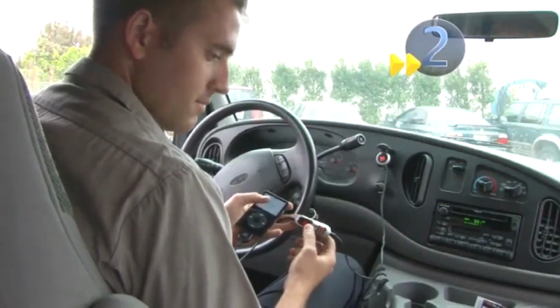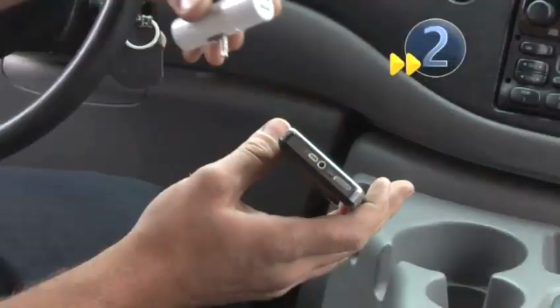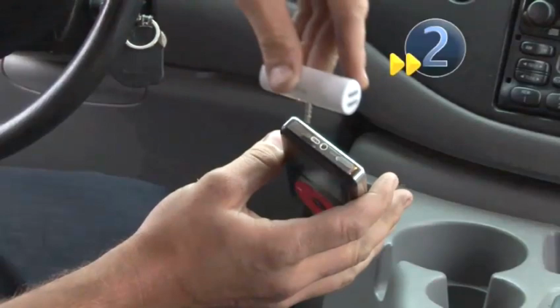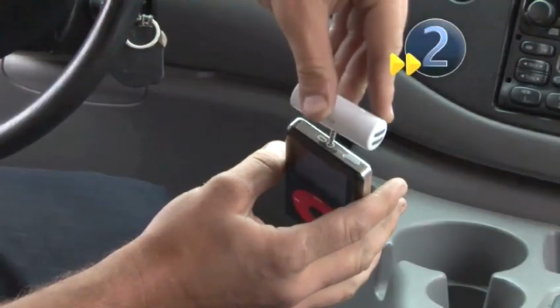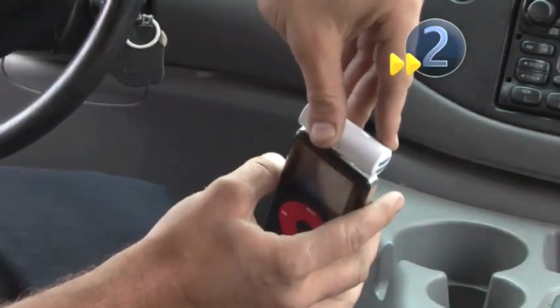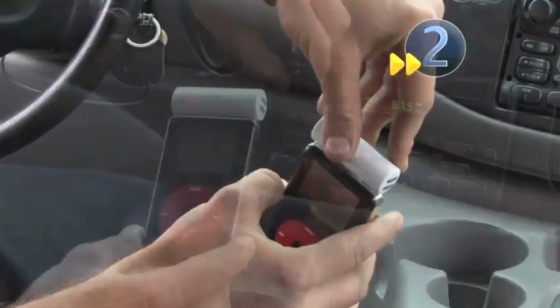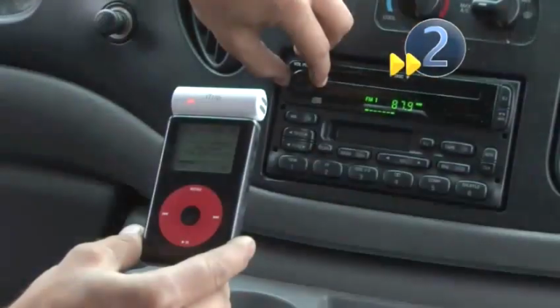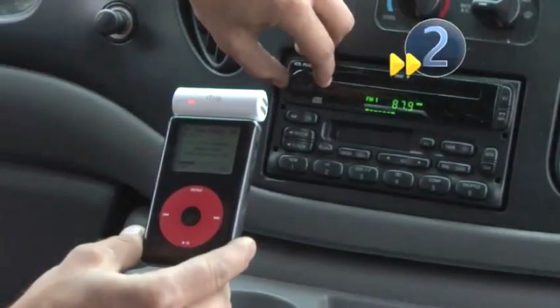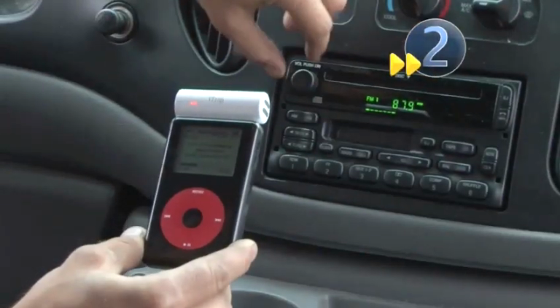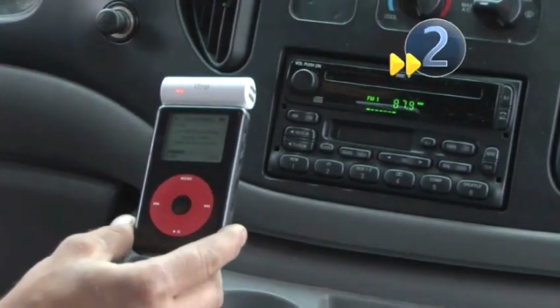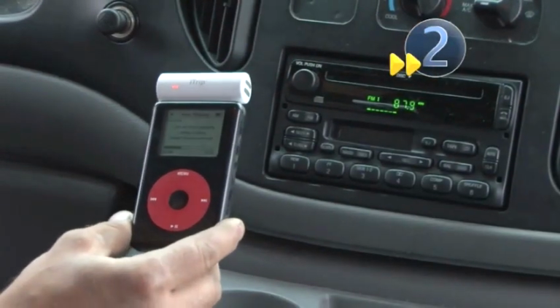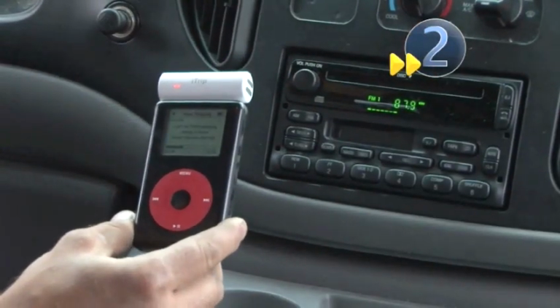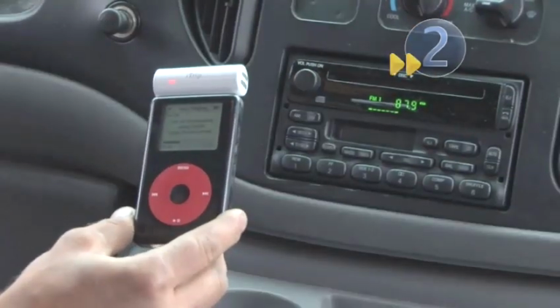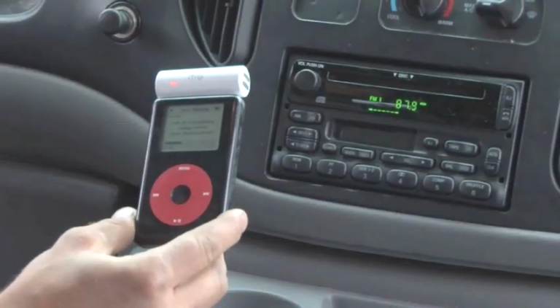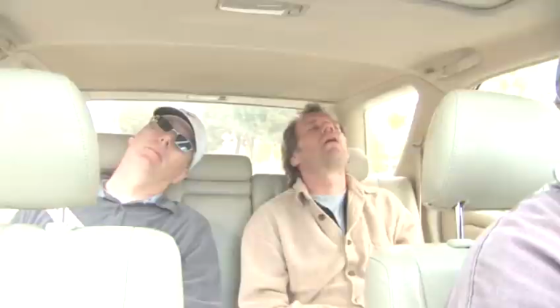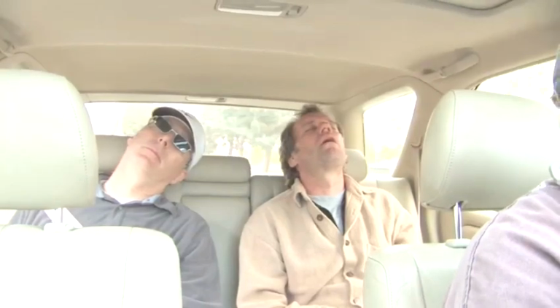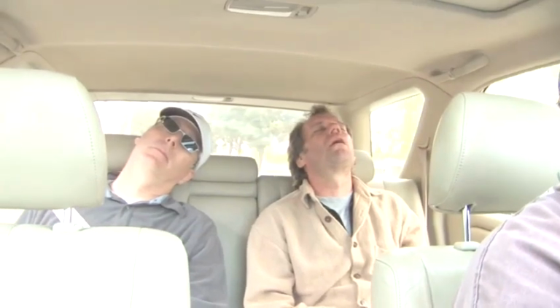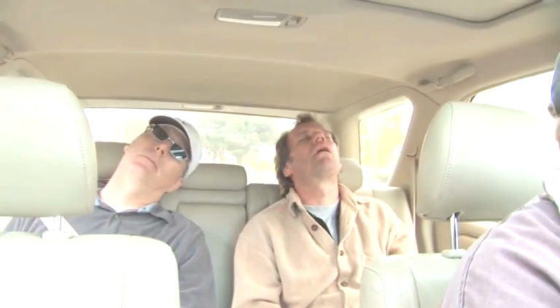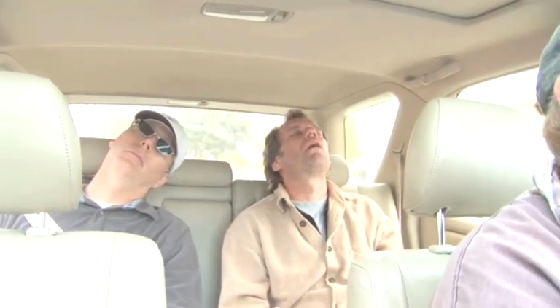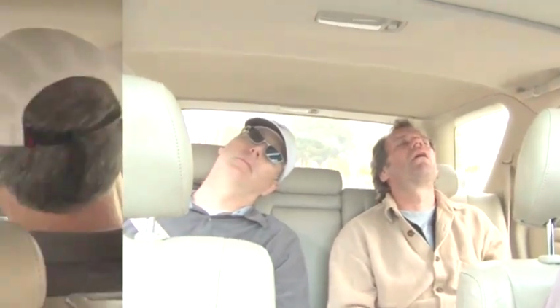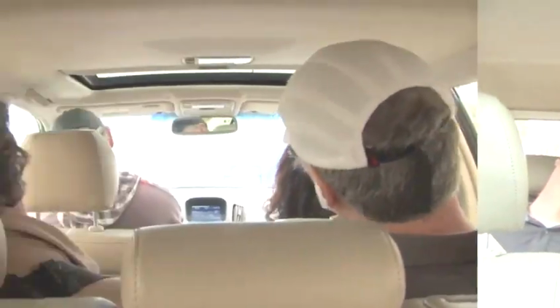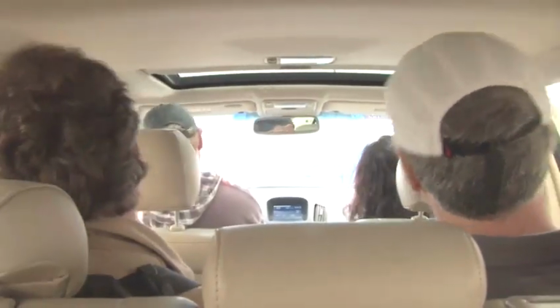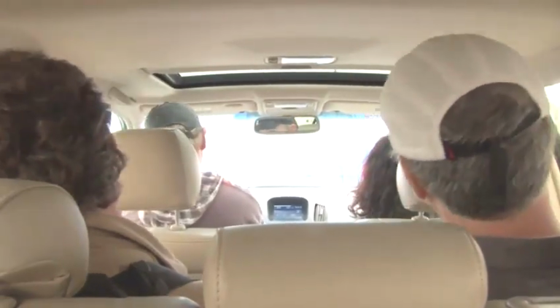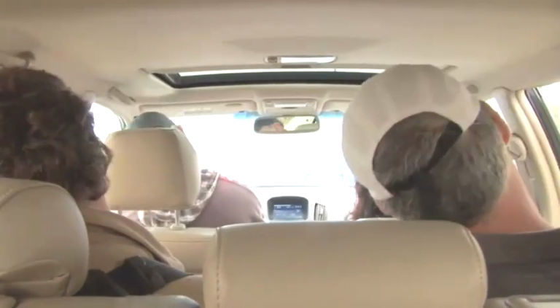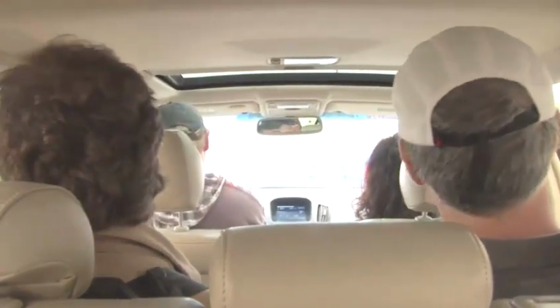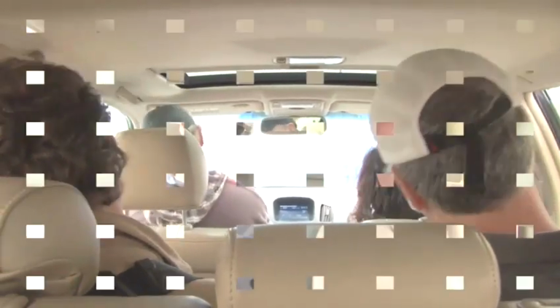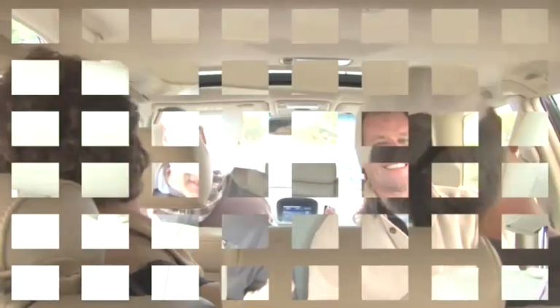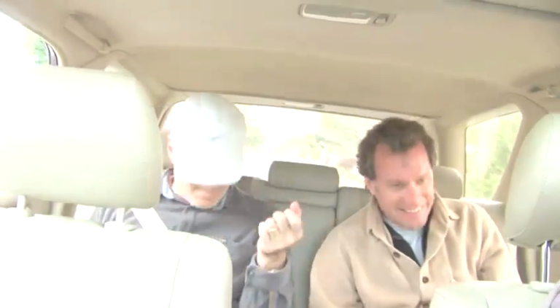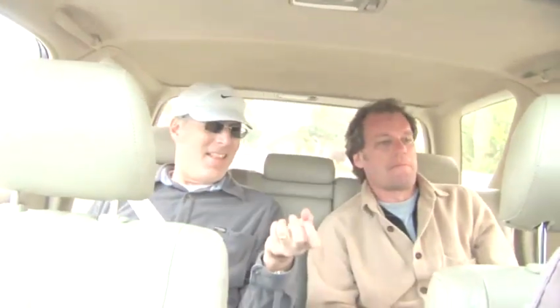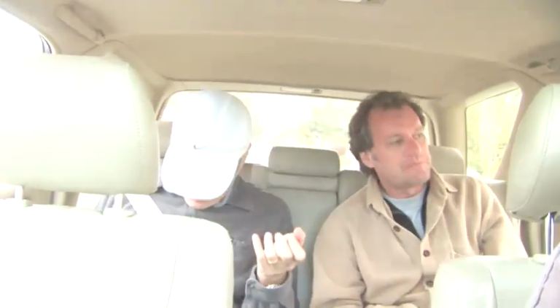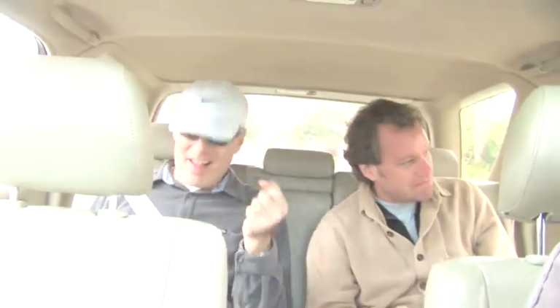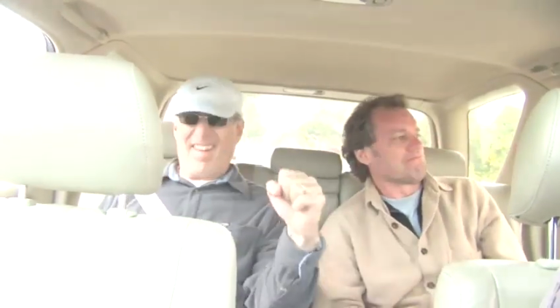The other one works the same way, except it's battery powered. So don't spend your next road trip frustrated — spend it enjoying your music. It's as easy as plug and play.